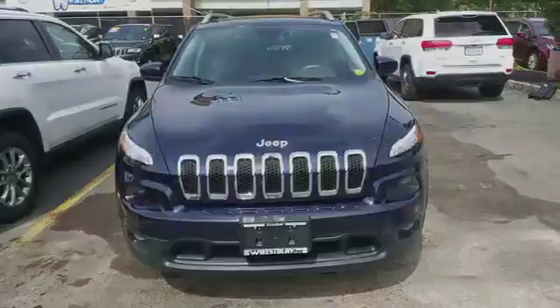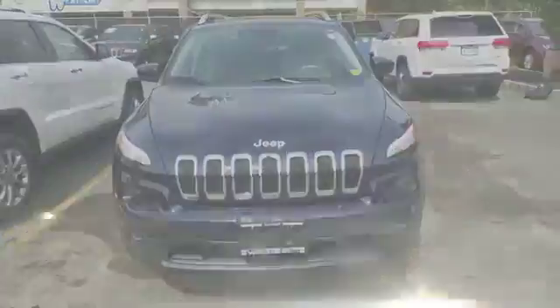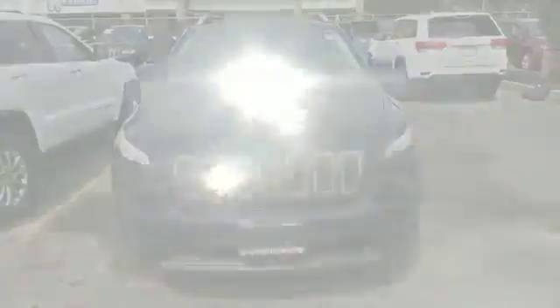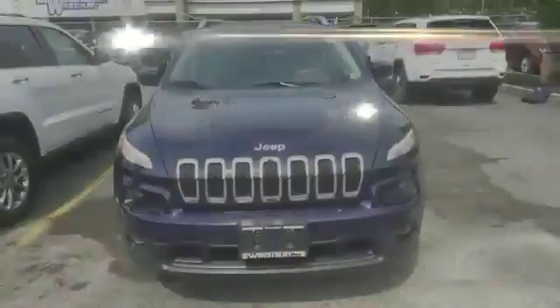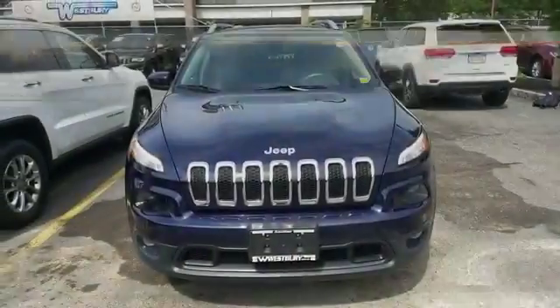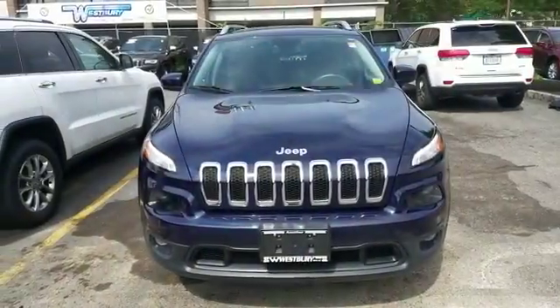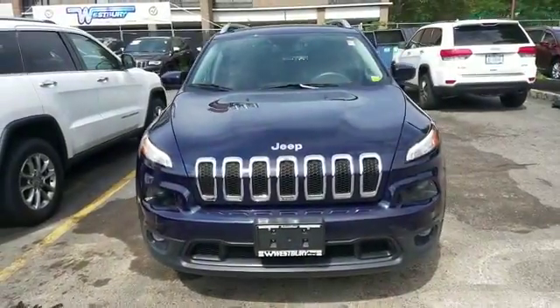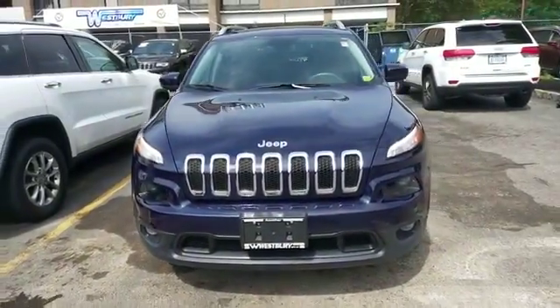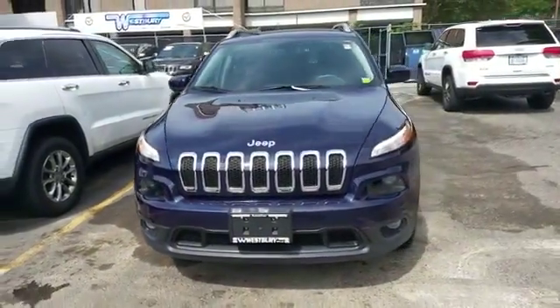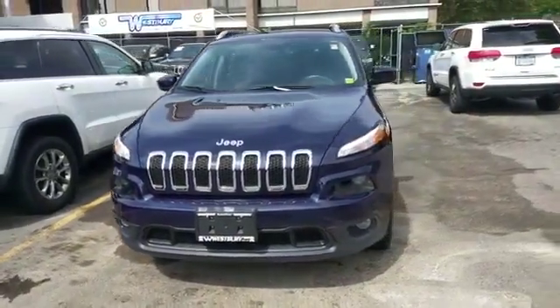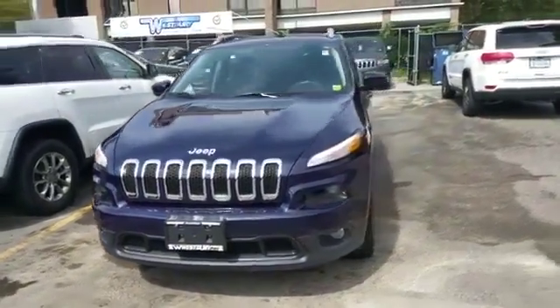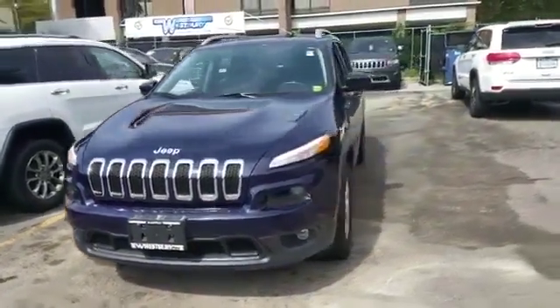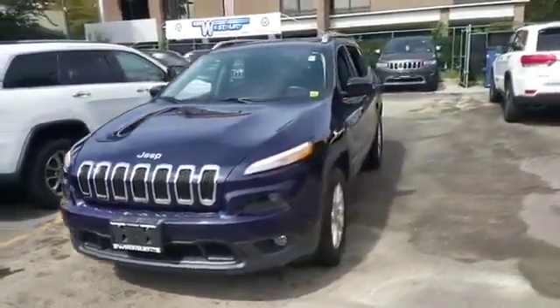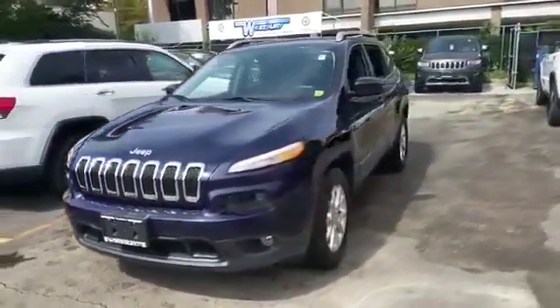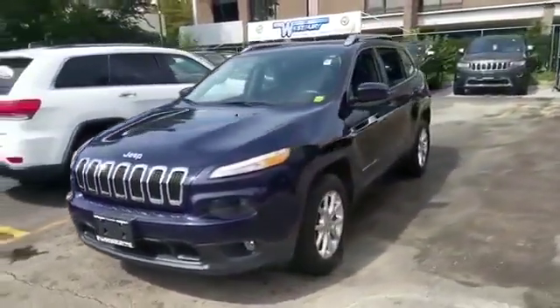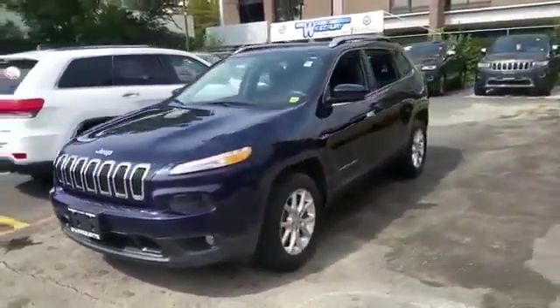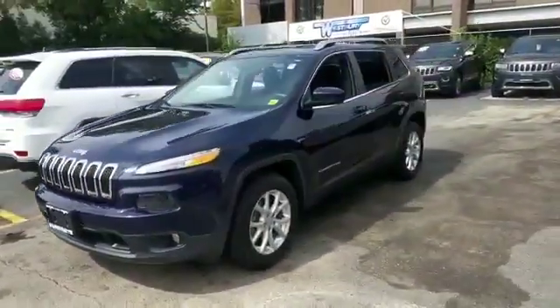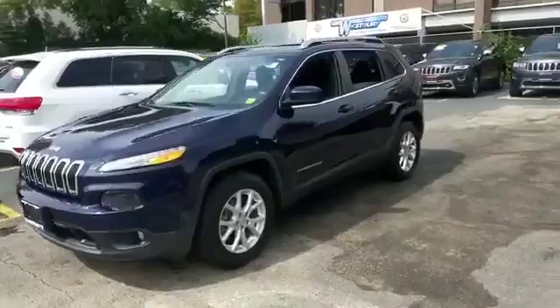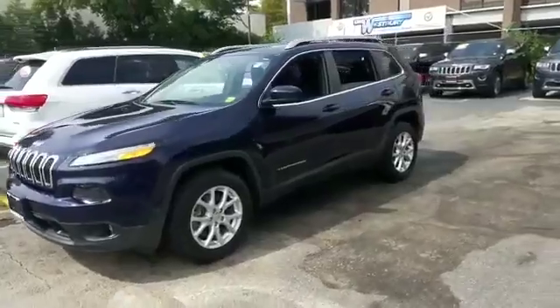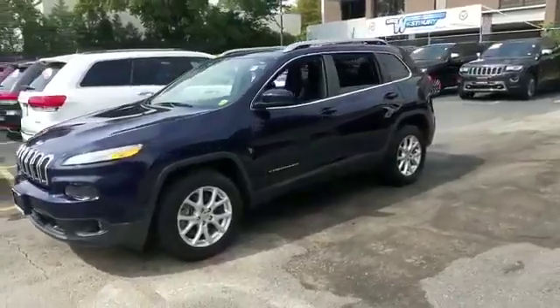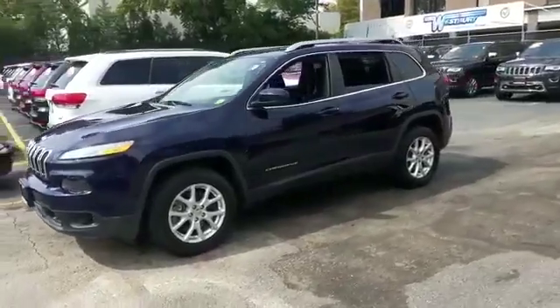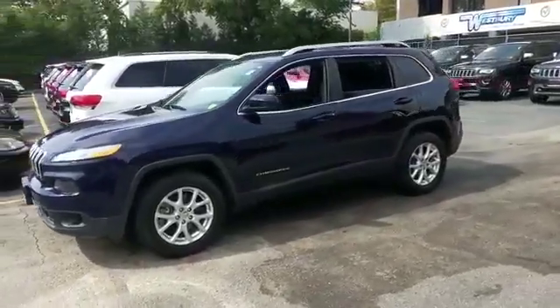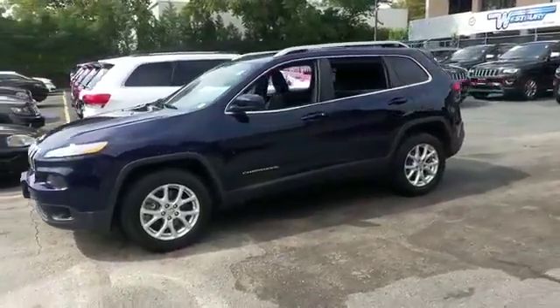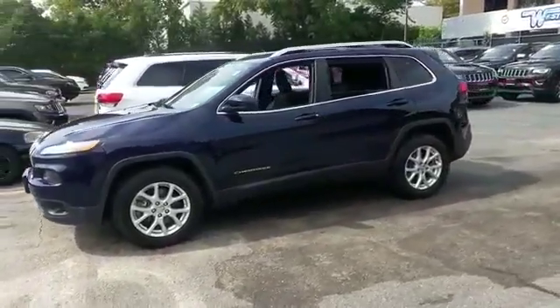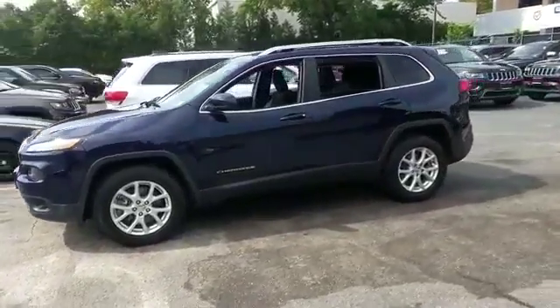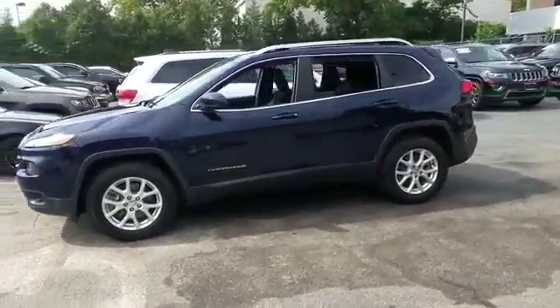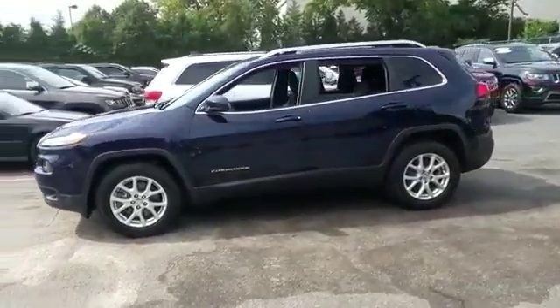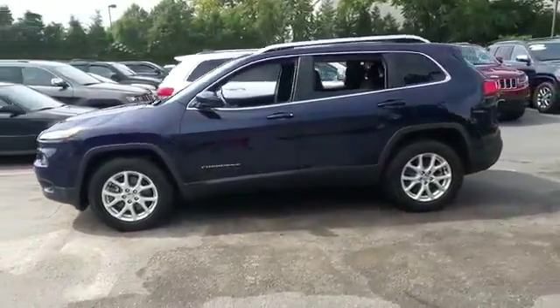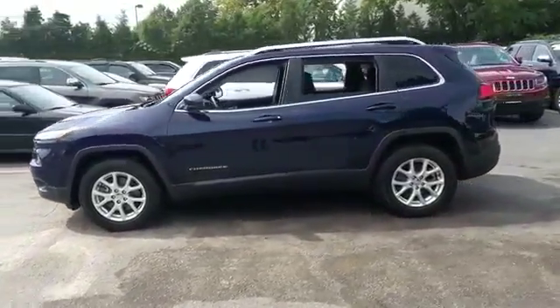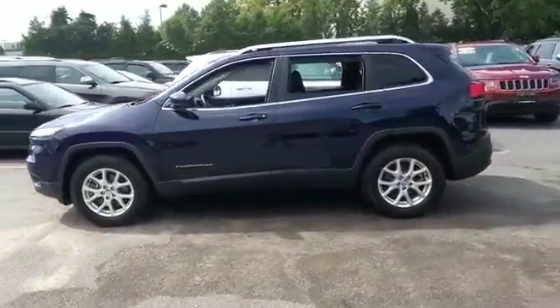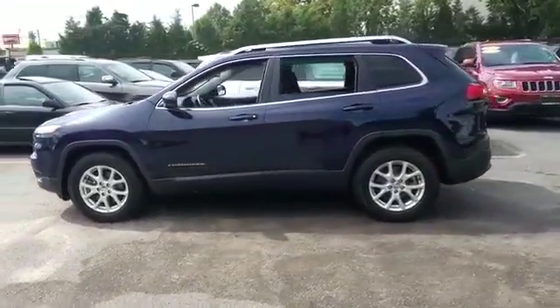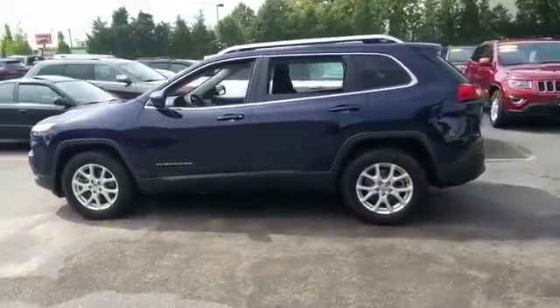2016 Jeep Cherokee. With less than 8,000 miles on the odometer, this SUV offers space as well as power and performance.